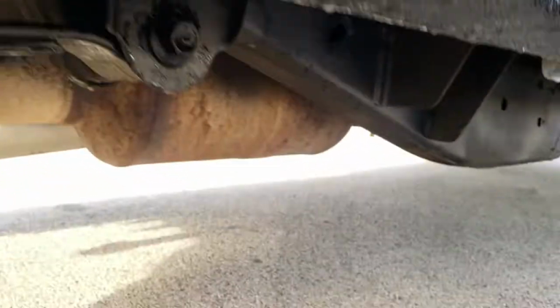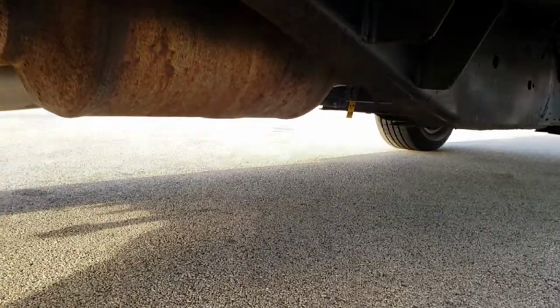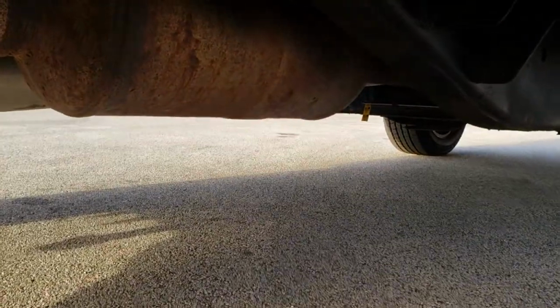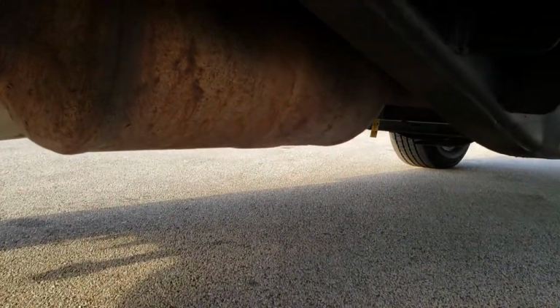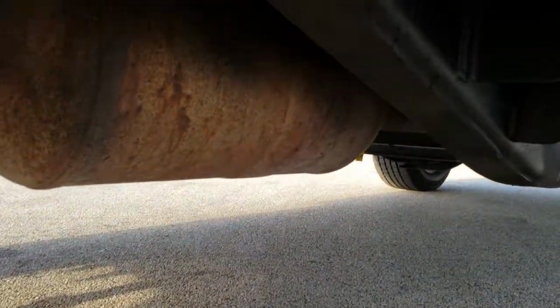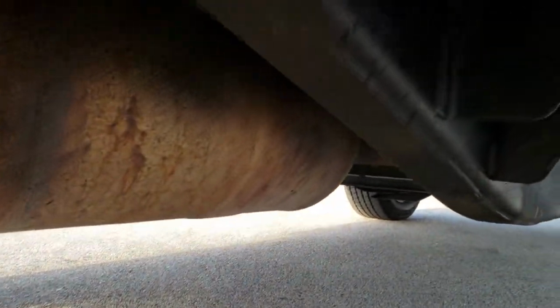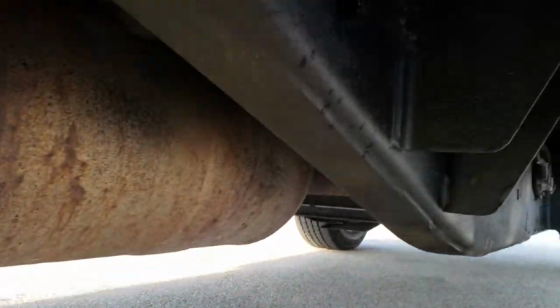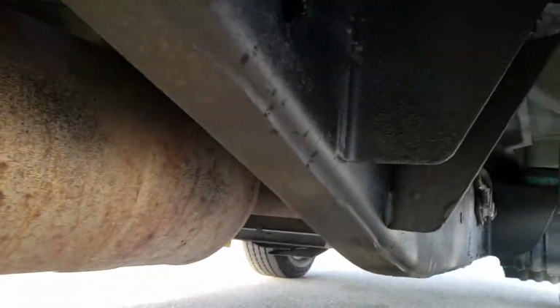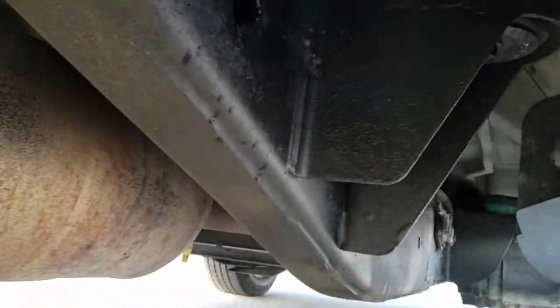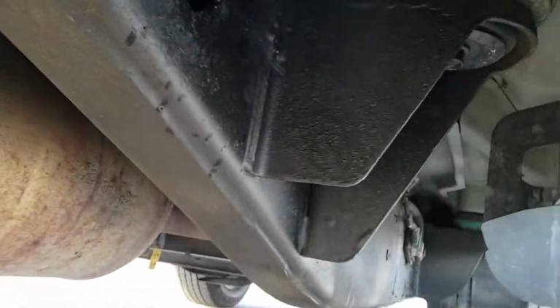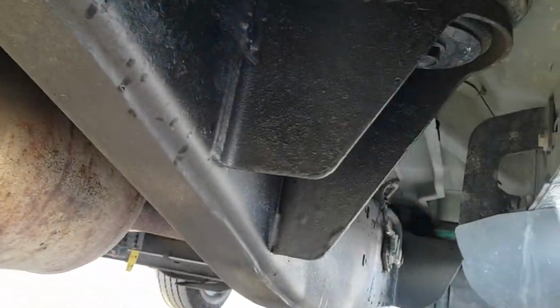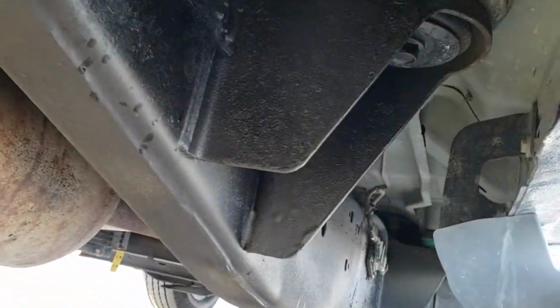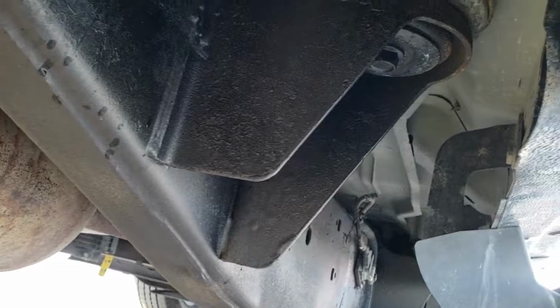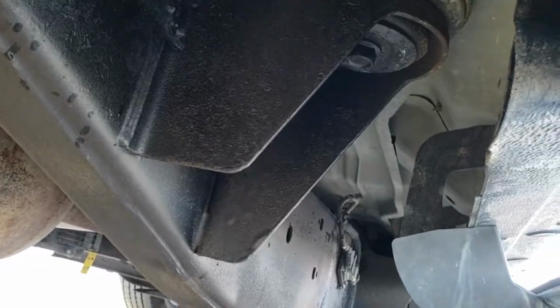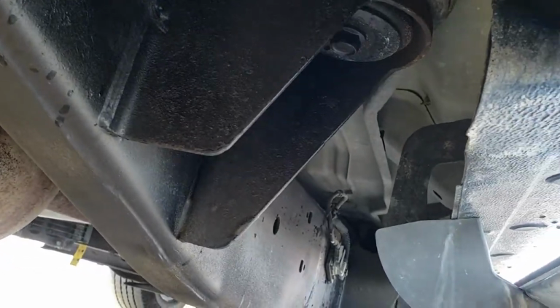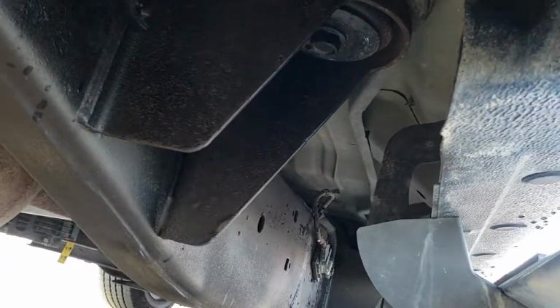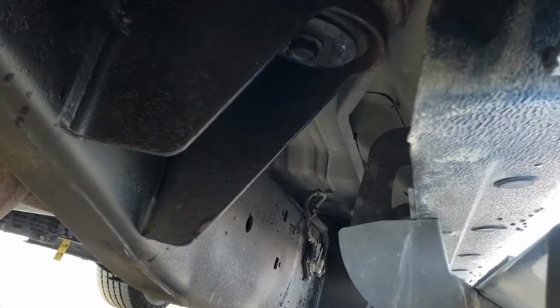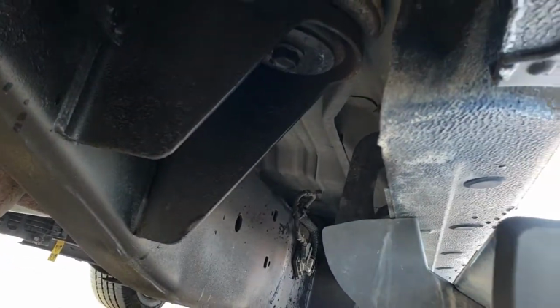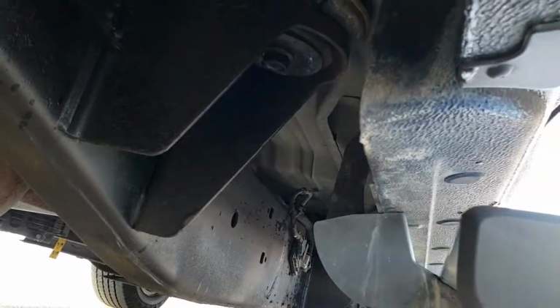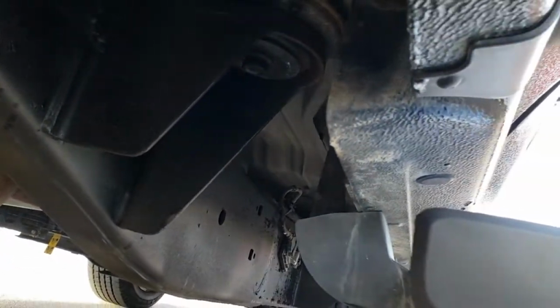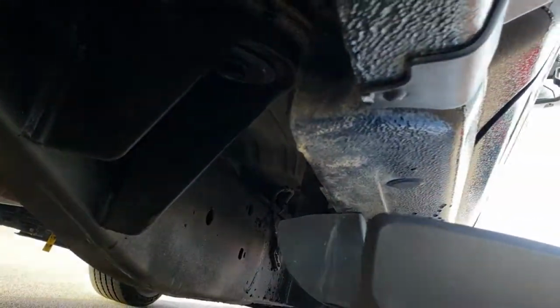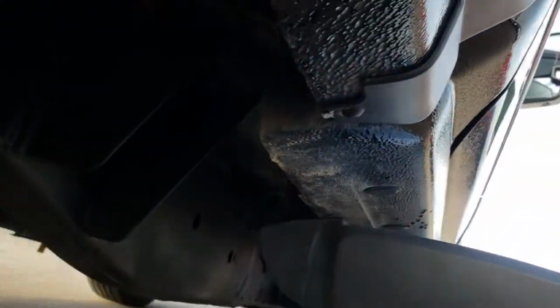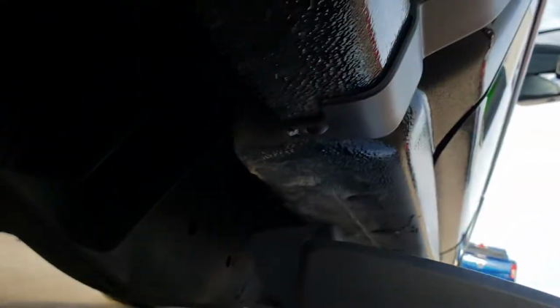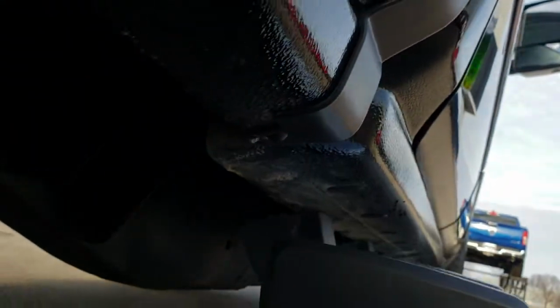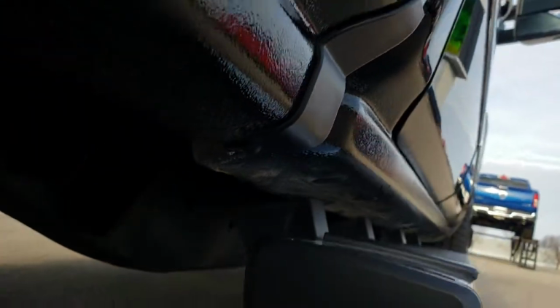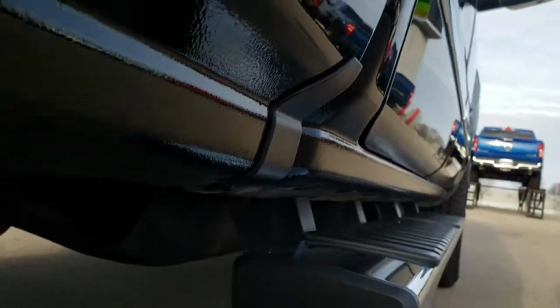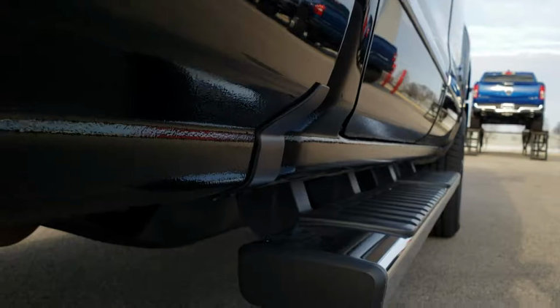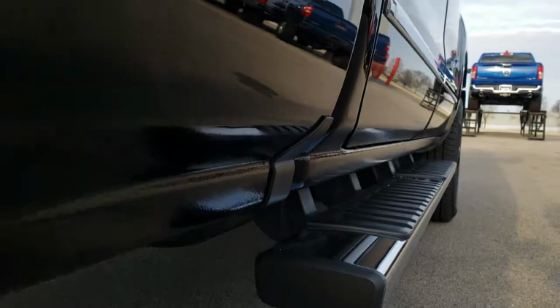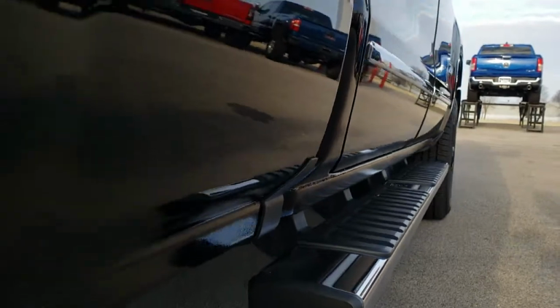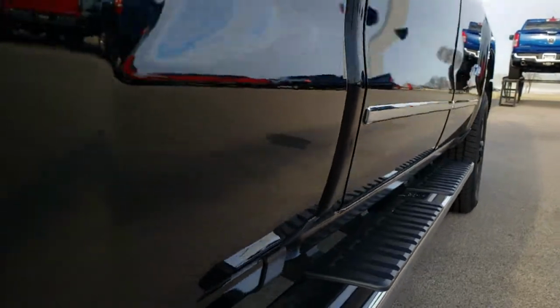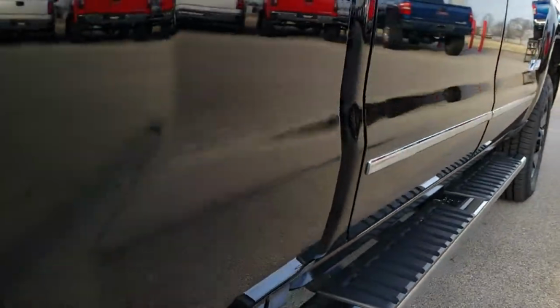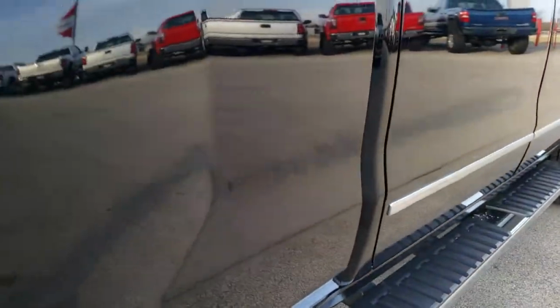It has all the remaining factory exhaust, so it hasn't been altered in any way. Everything looks really nice underneath here. Lower rockers all look good.